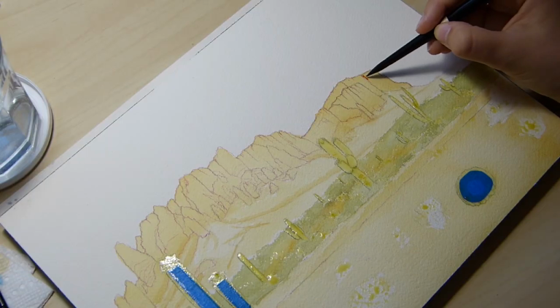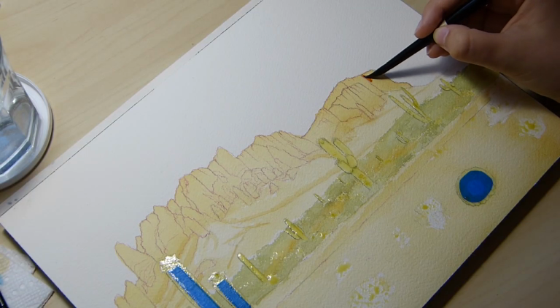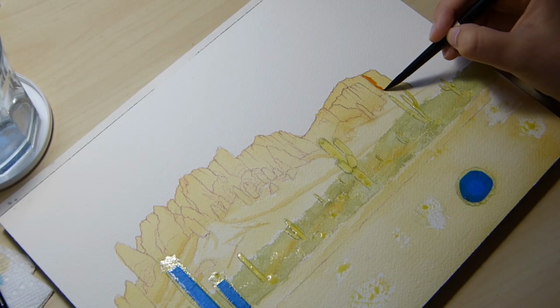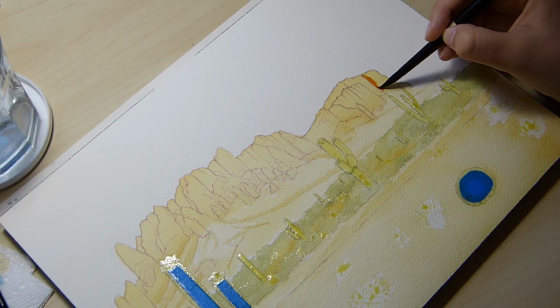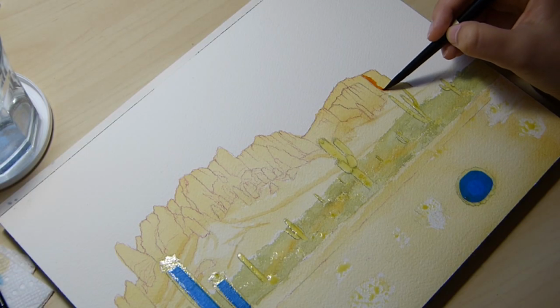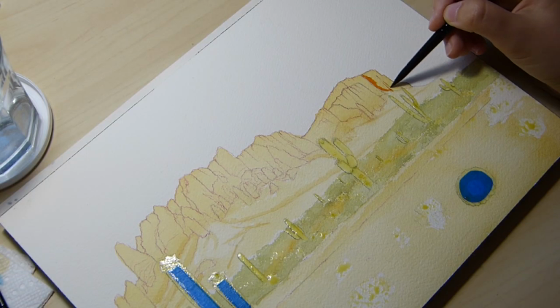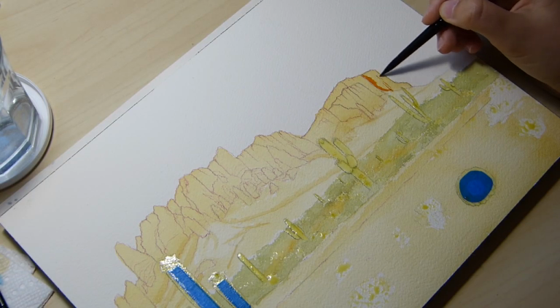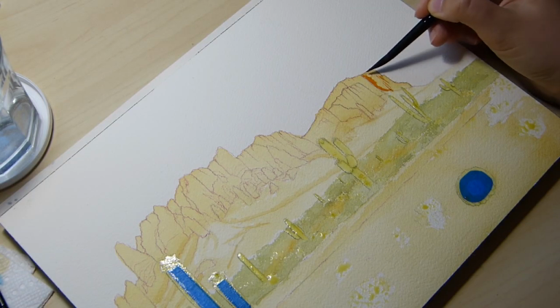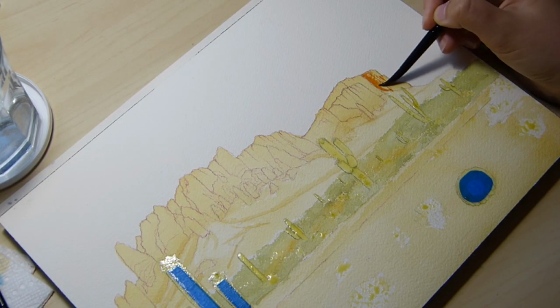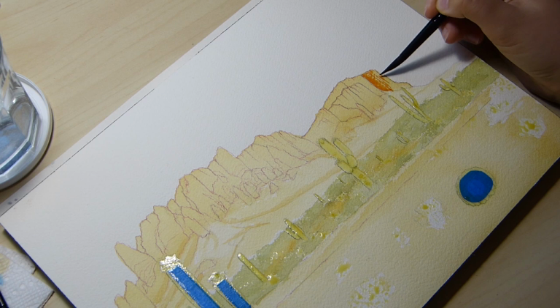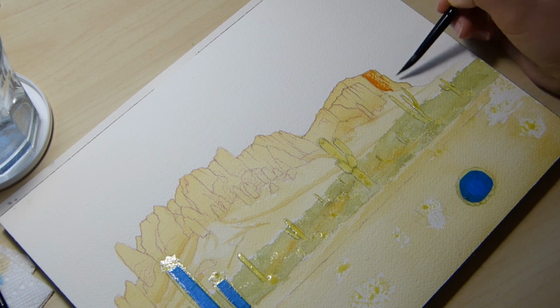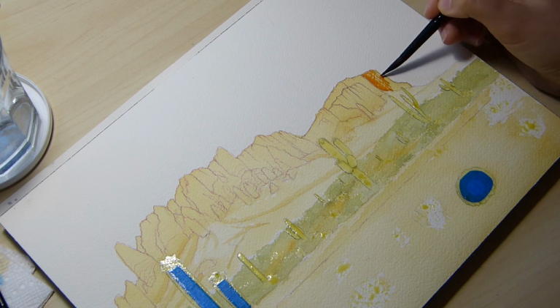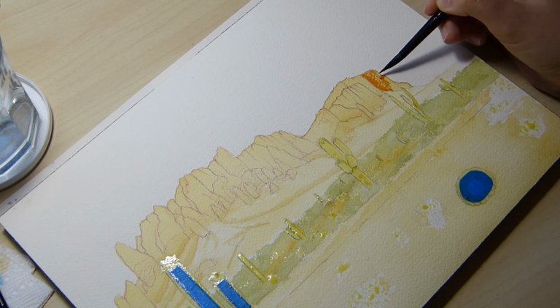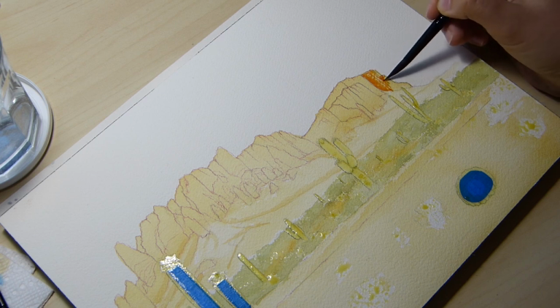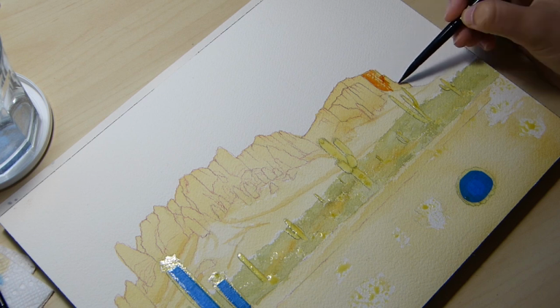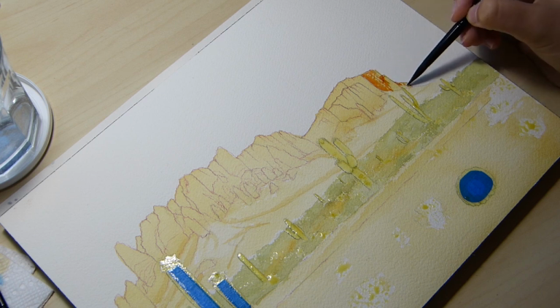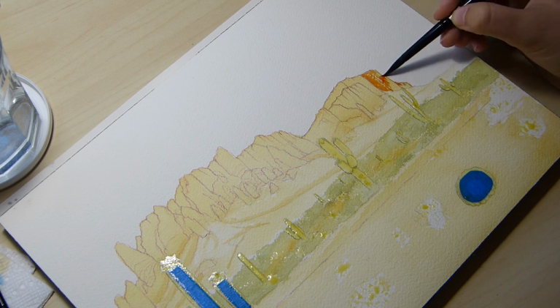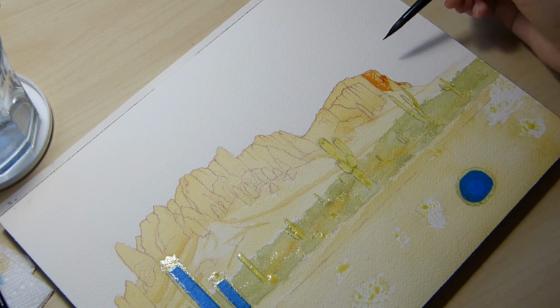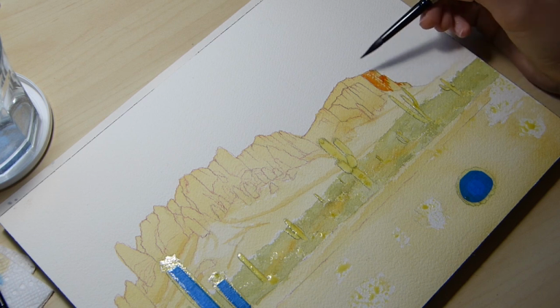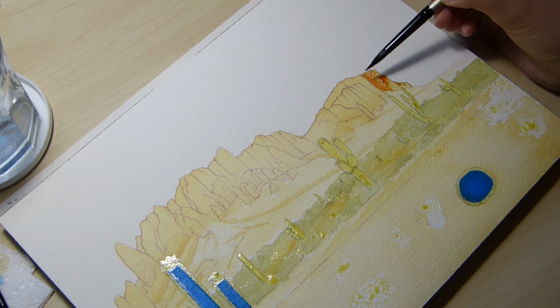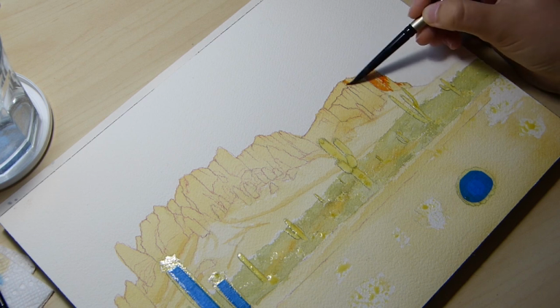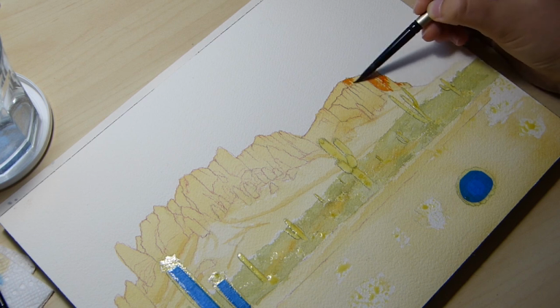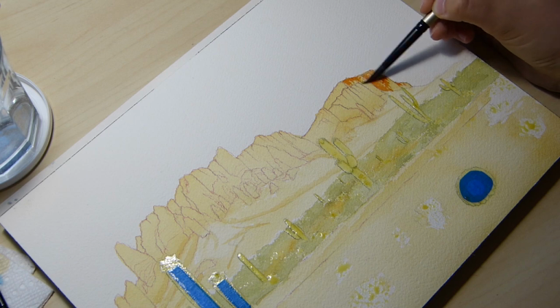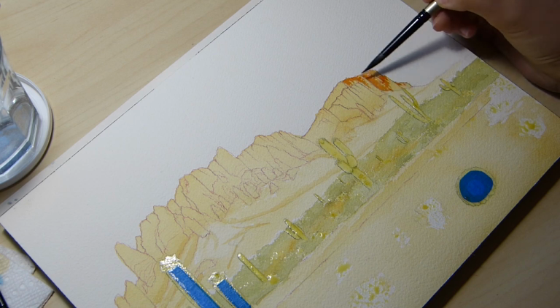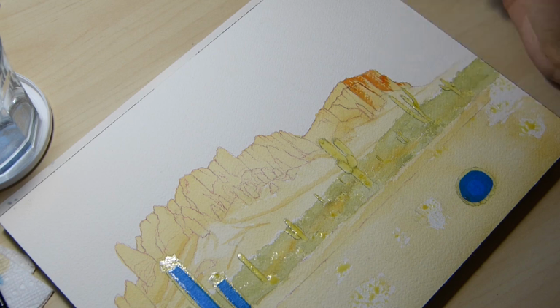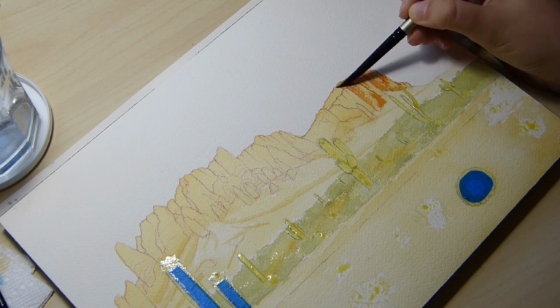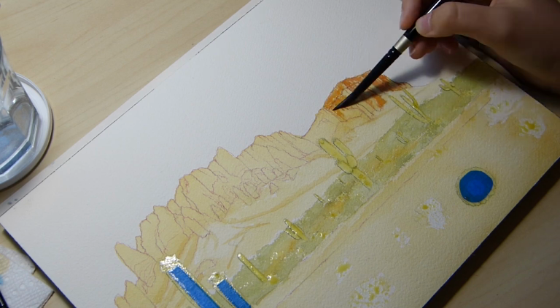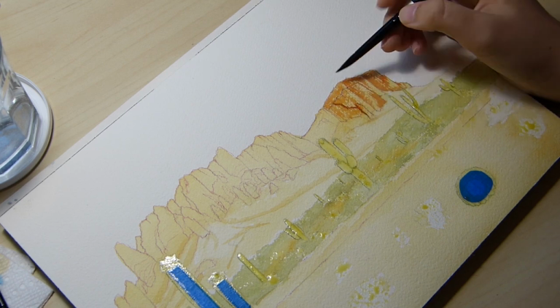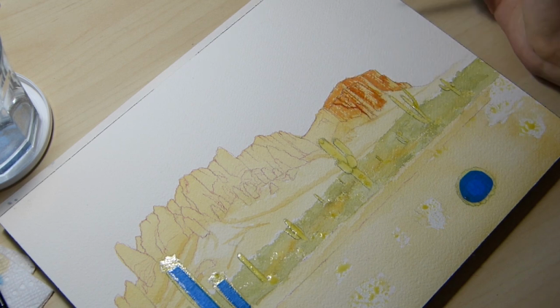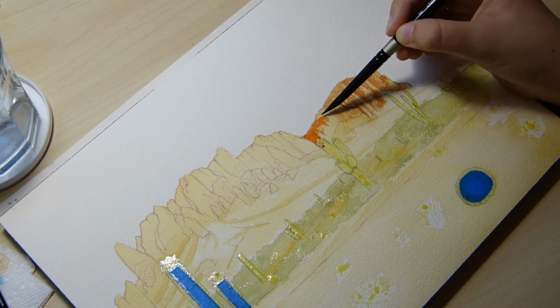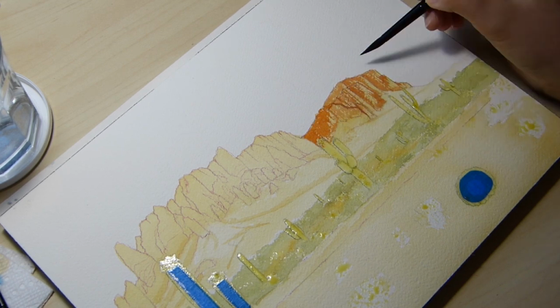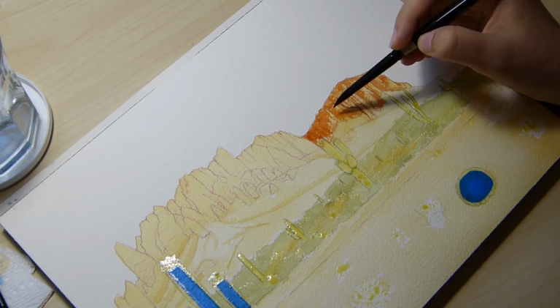After I got a few washes of paint onto the paper, I reached for some more saturated colors such as light red from my Mijello set, and used a bit of dry brushing to illustrate texture and place more colors down as a foundation.